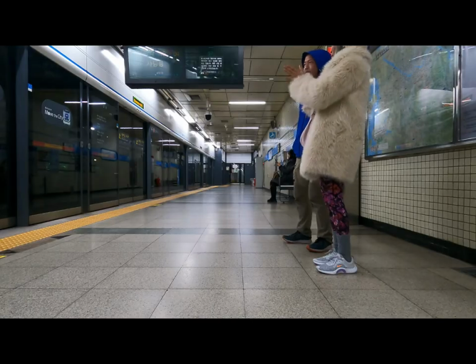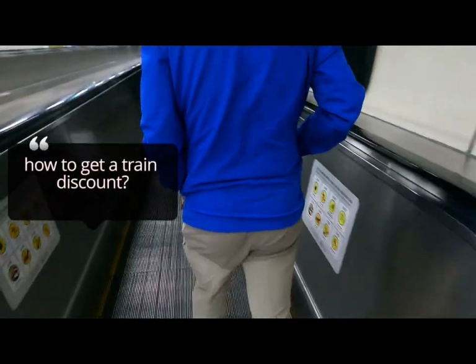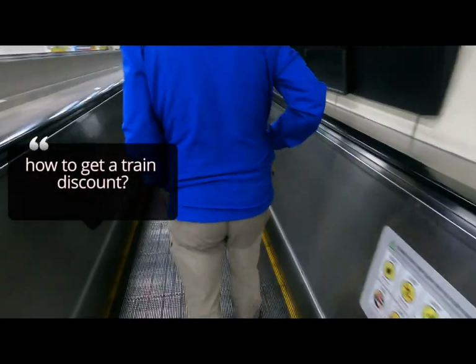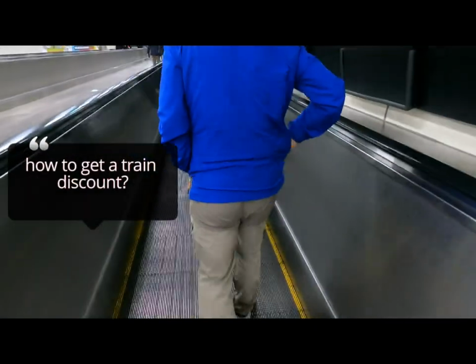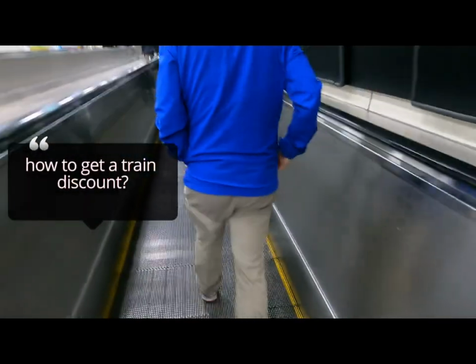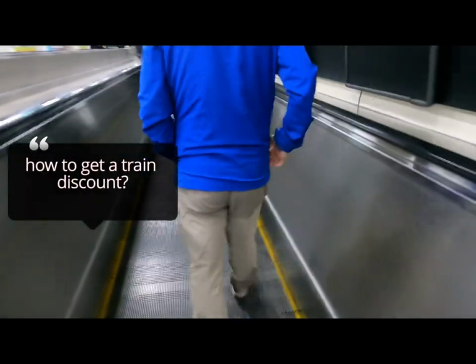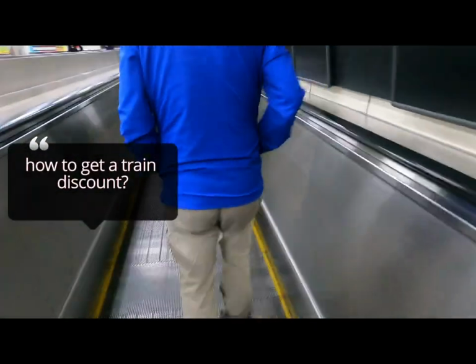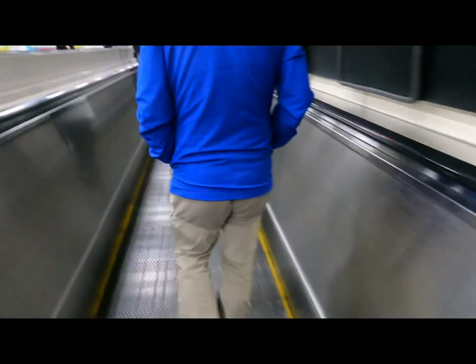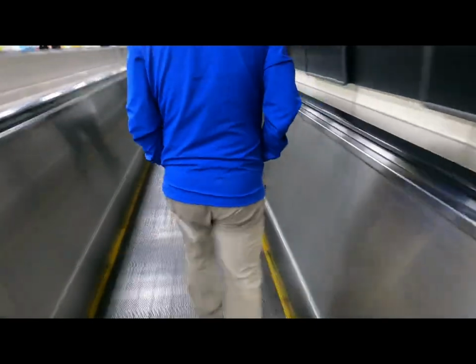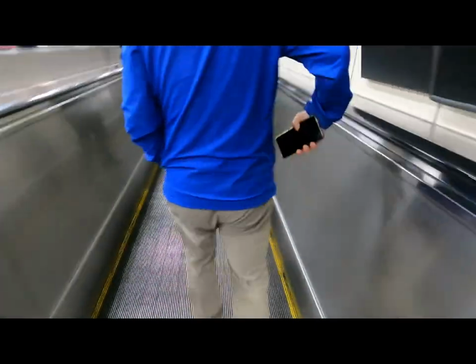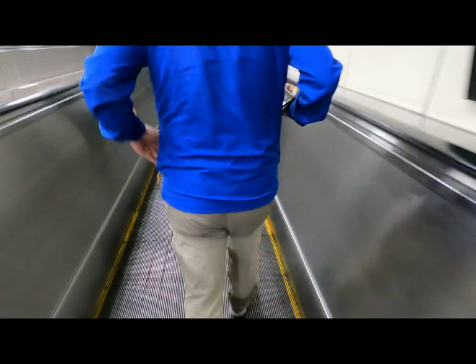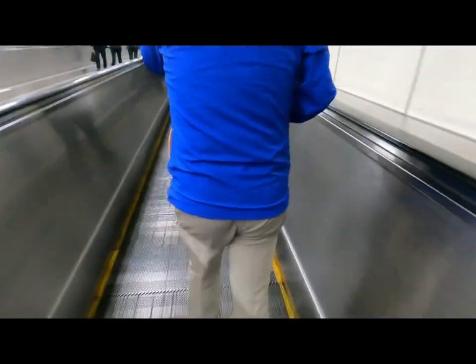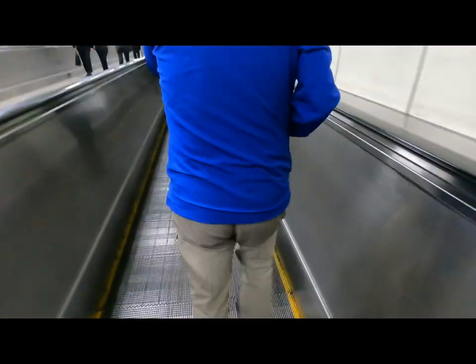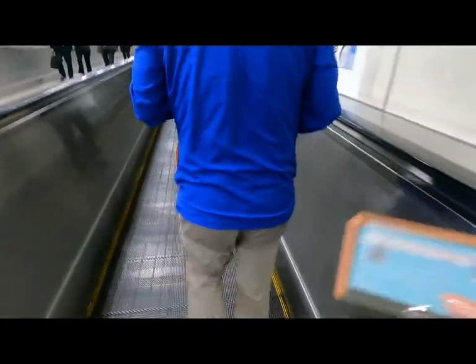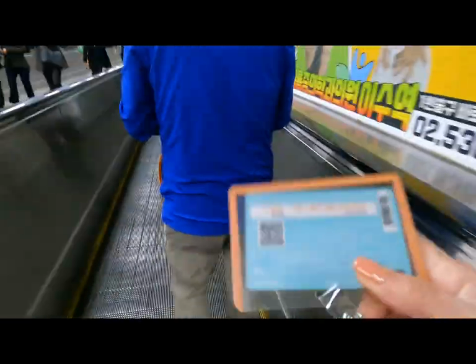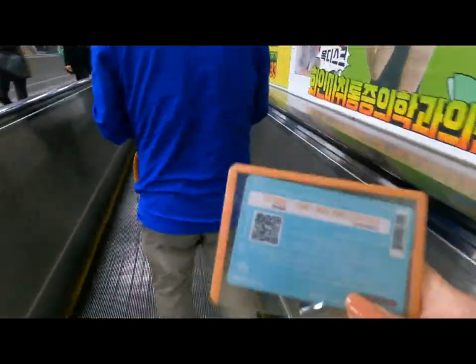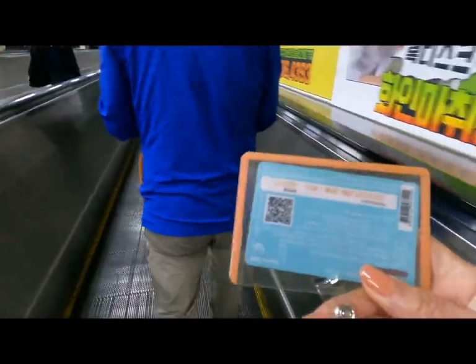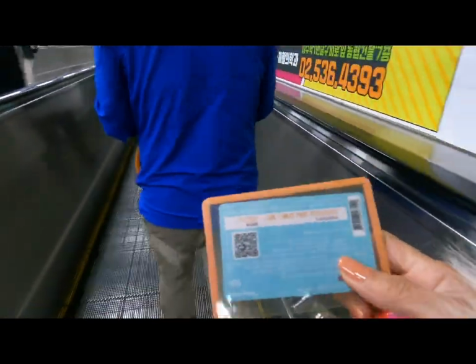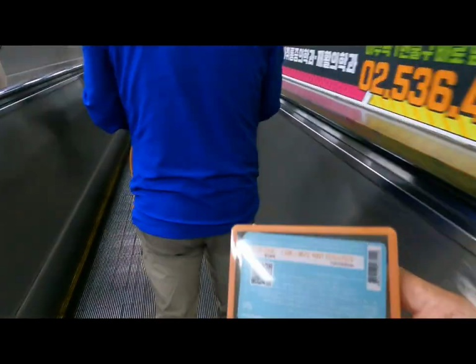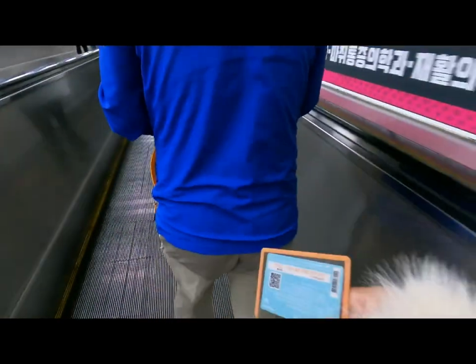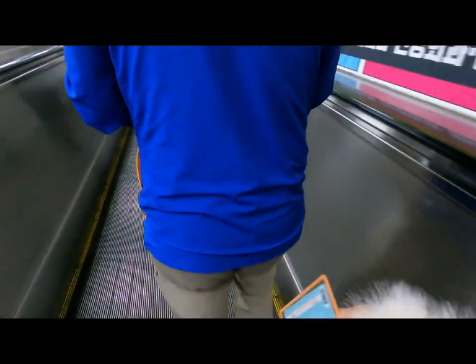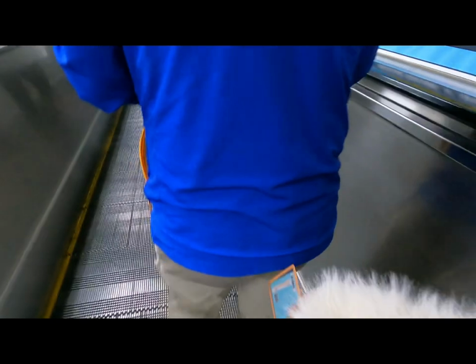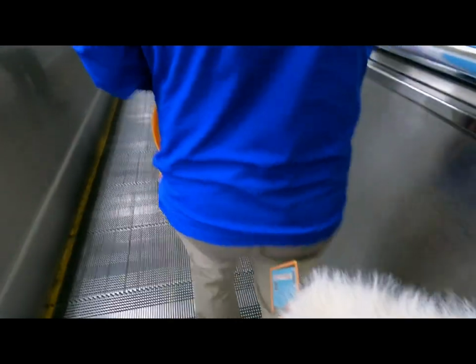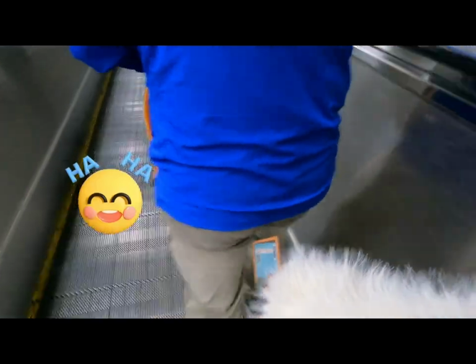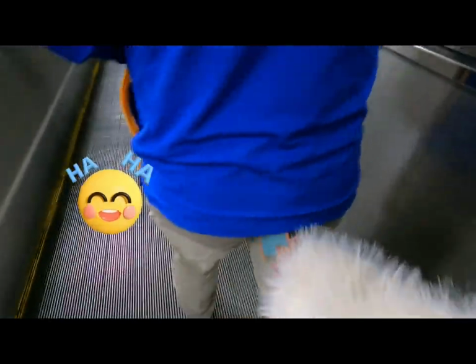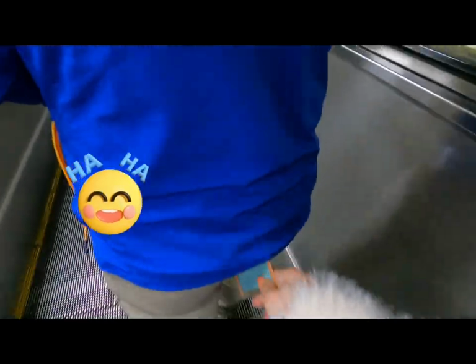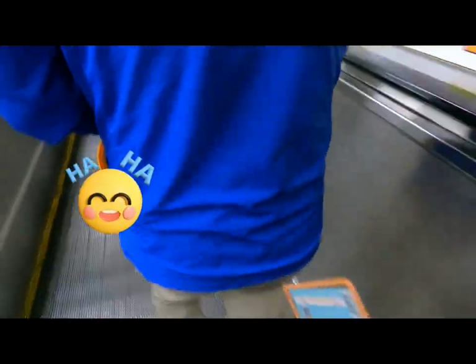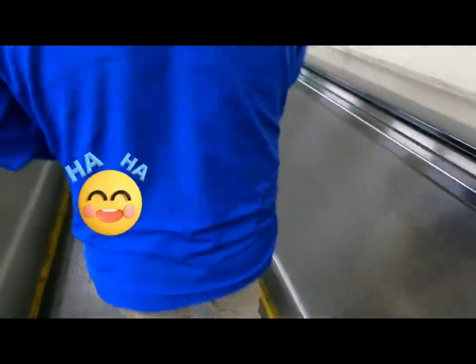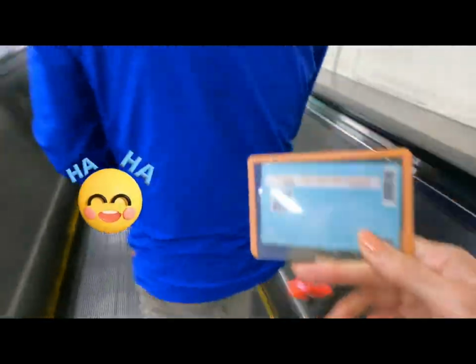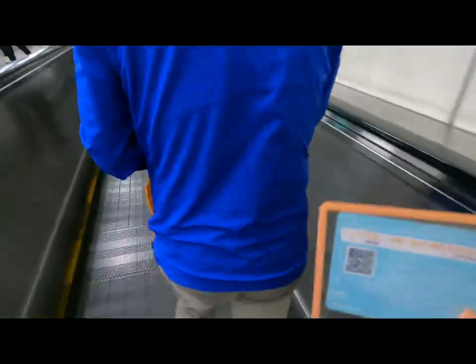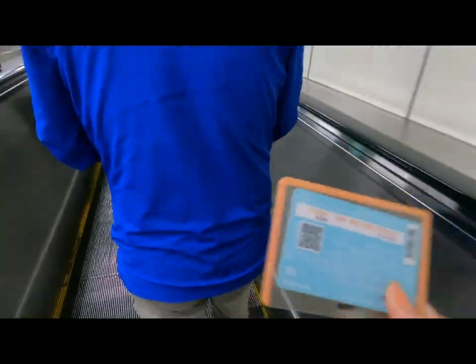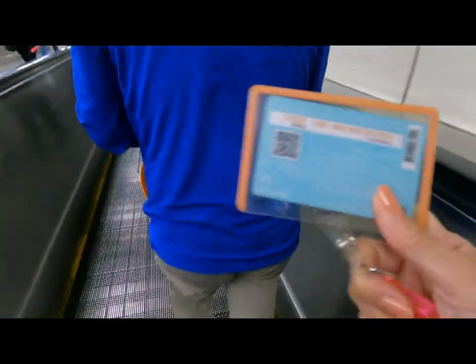Travelers, here's another way to get a train discount. Prepare your T-money card and swipe it on your partner's watch — you'll get a 10% discount.